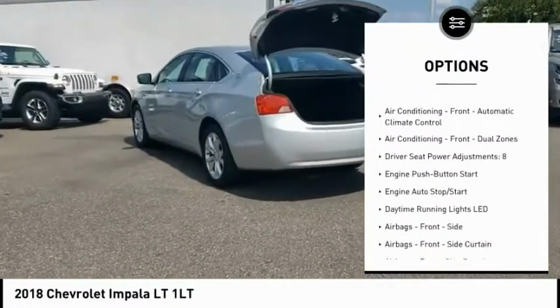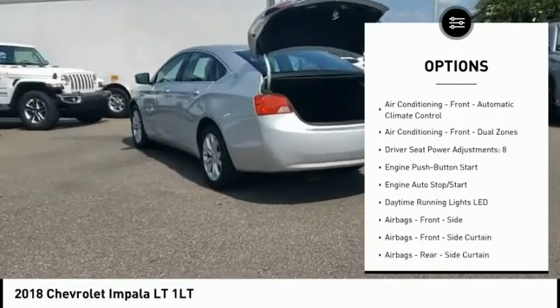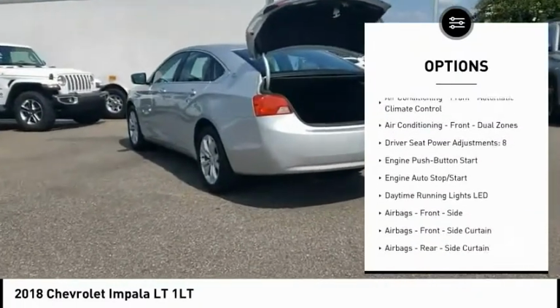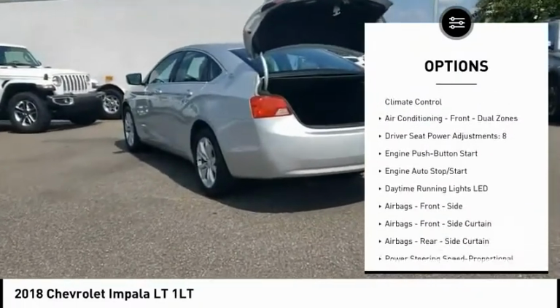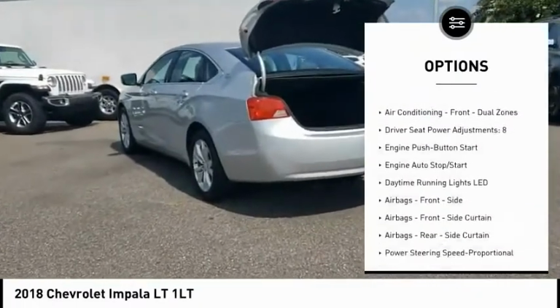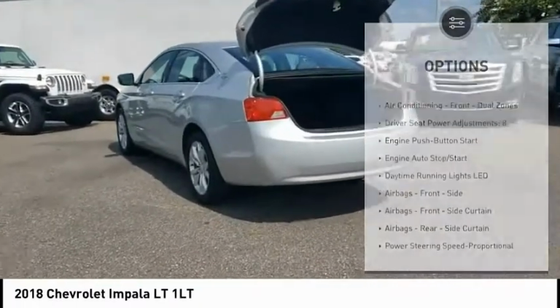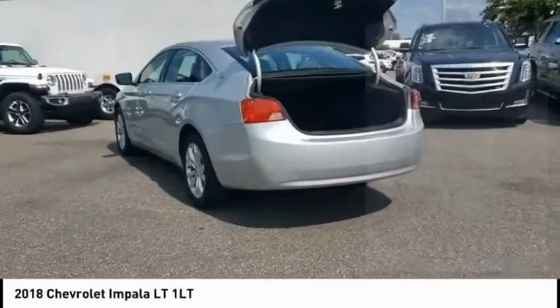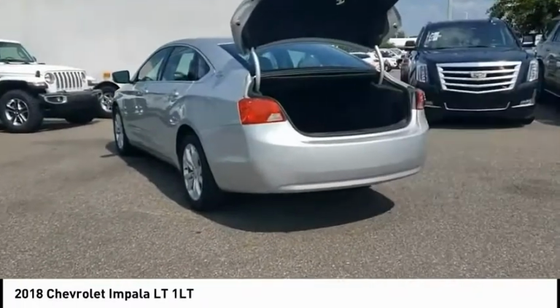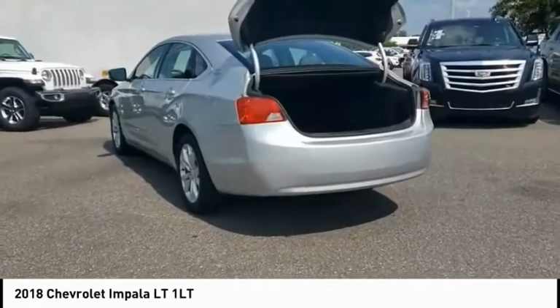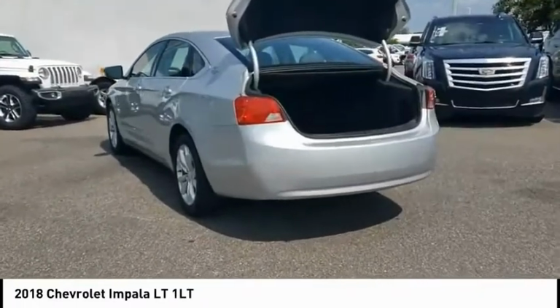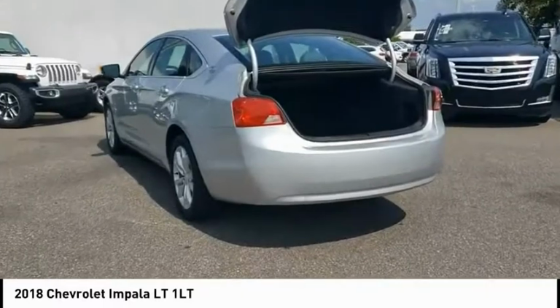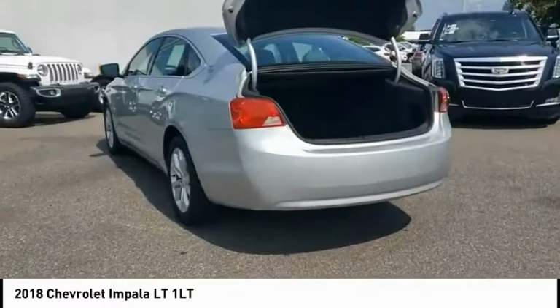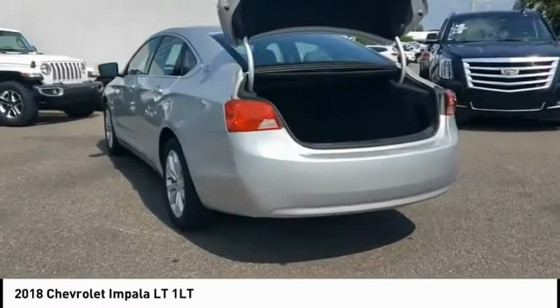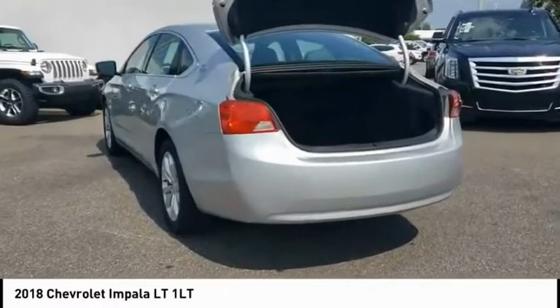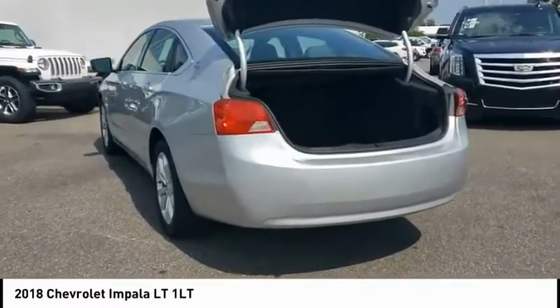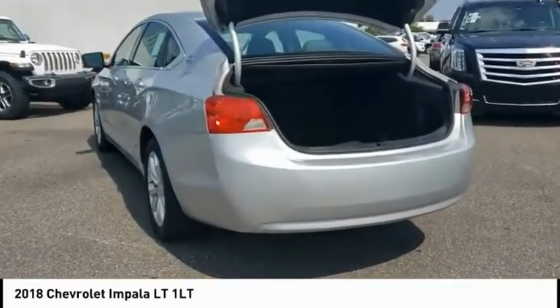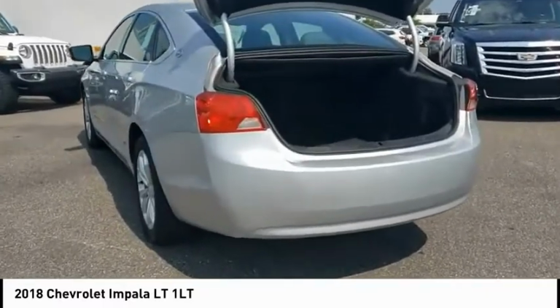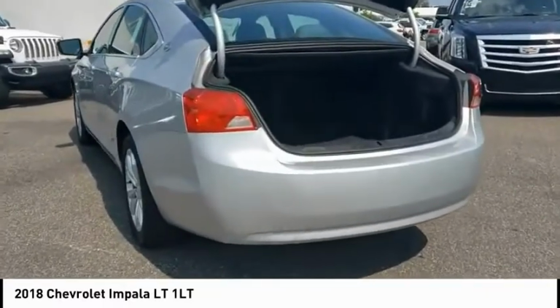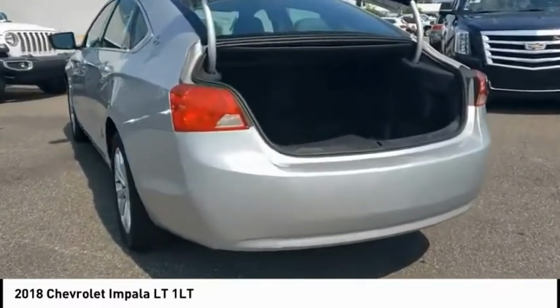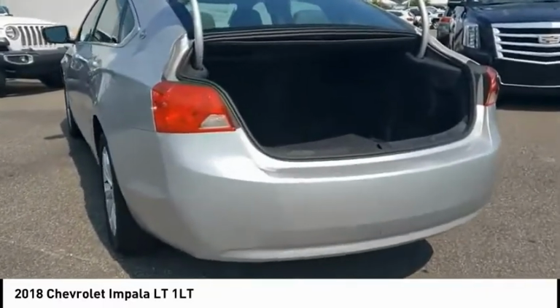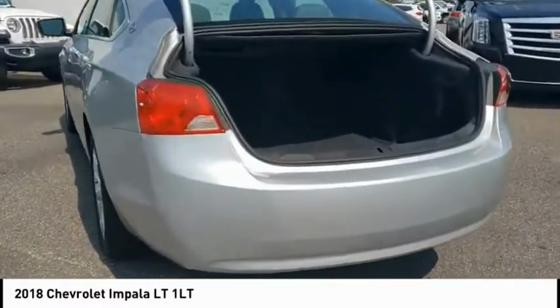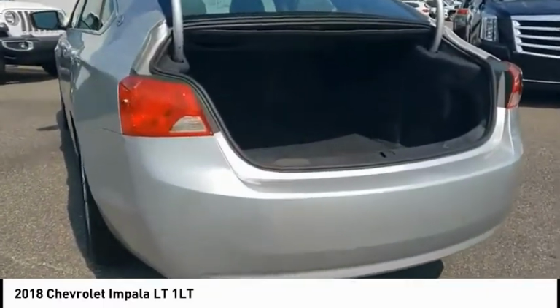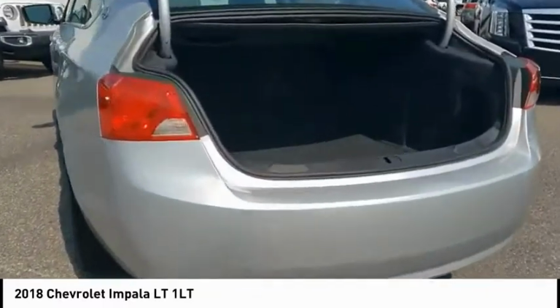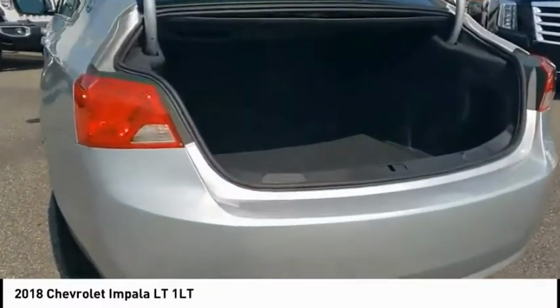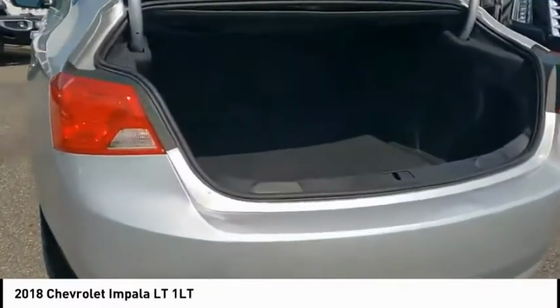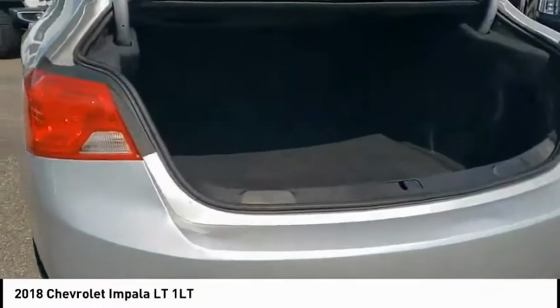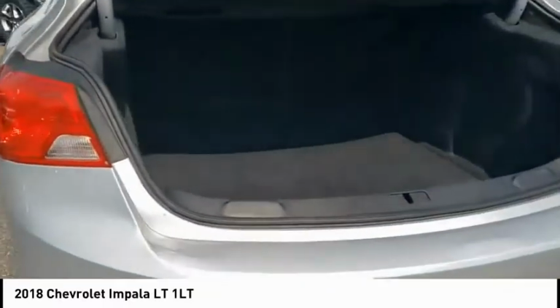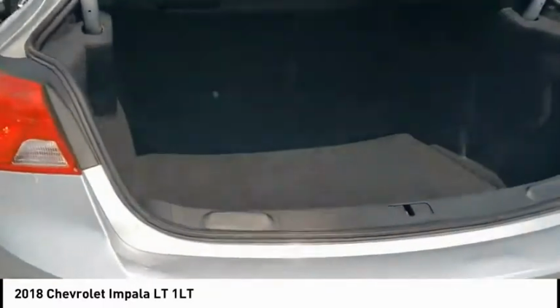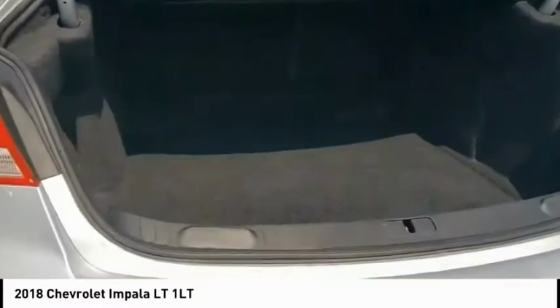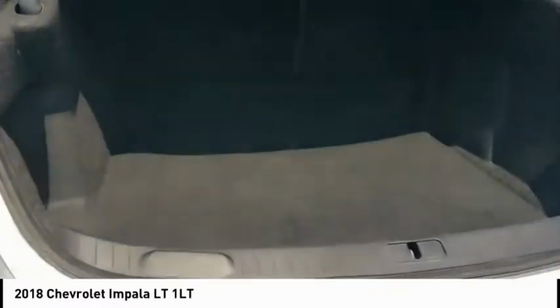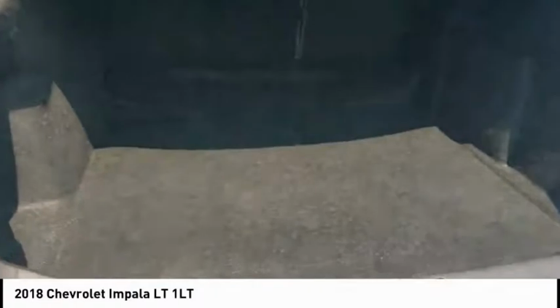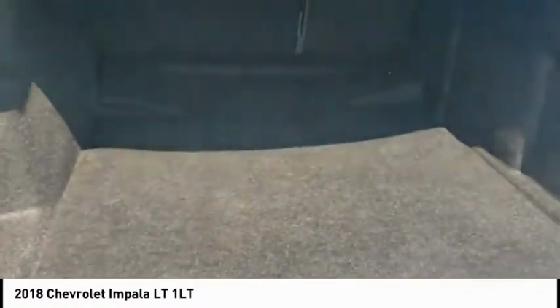Airbags, front knee airbag, electronic messaging assistance with read function, electronic messaging assistance with voice recognition, and cruise control.